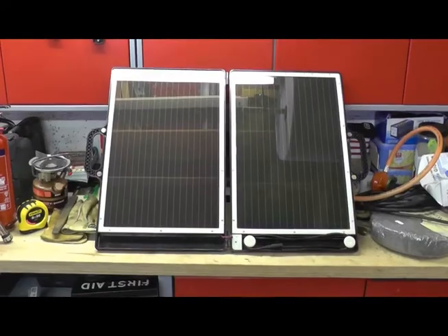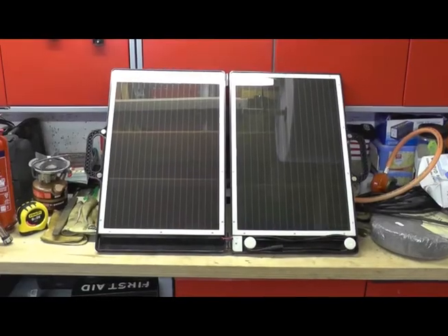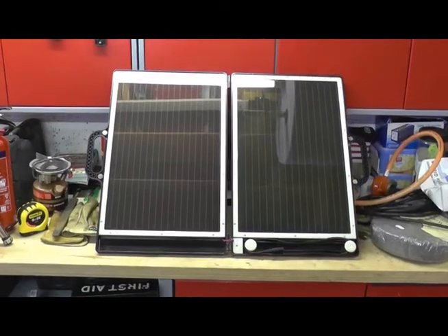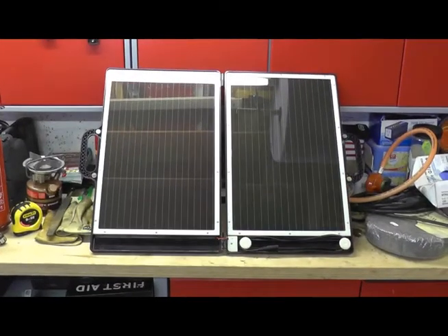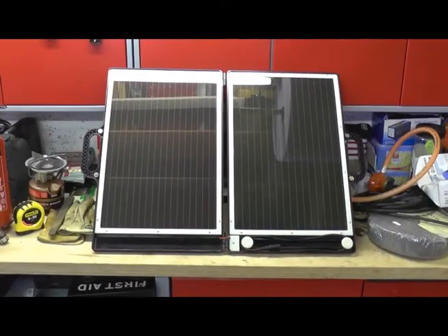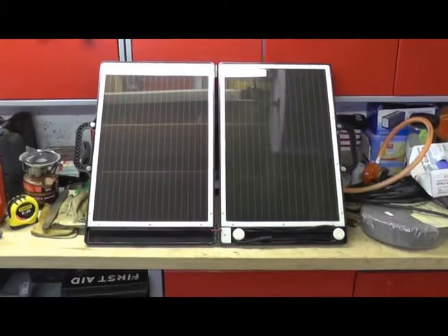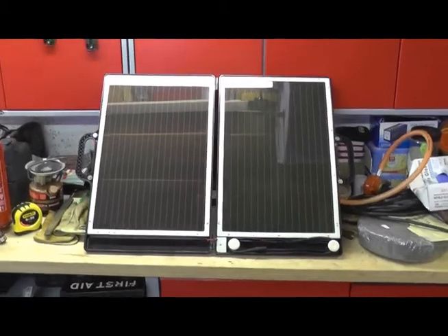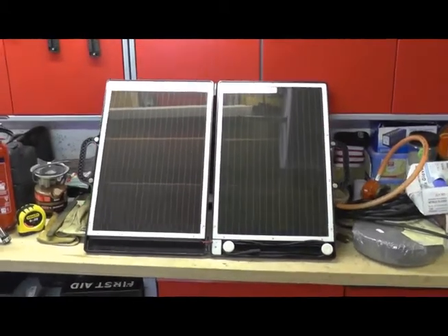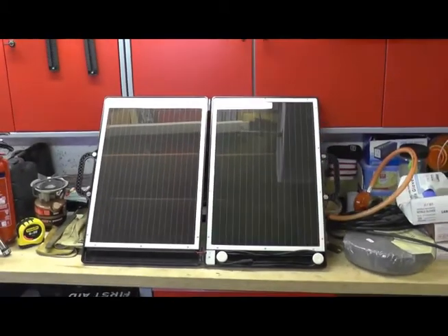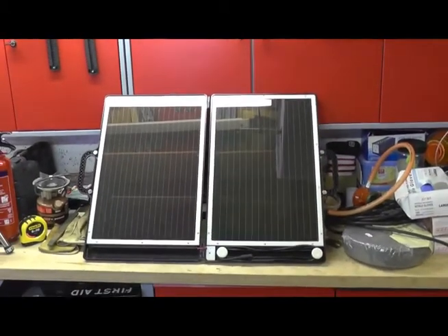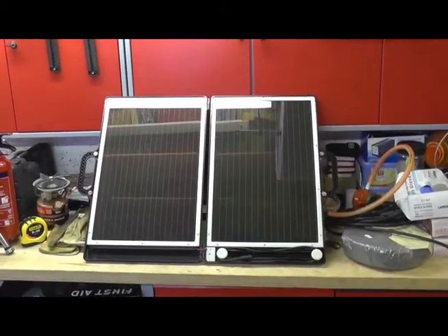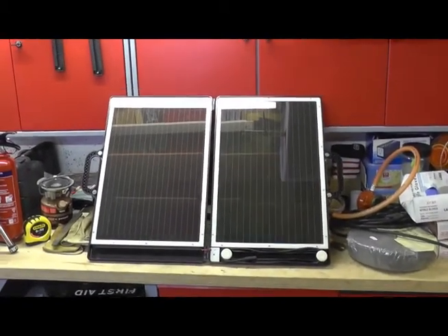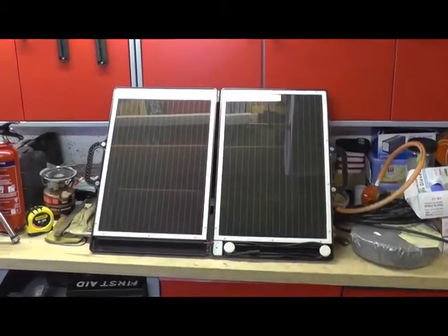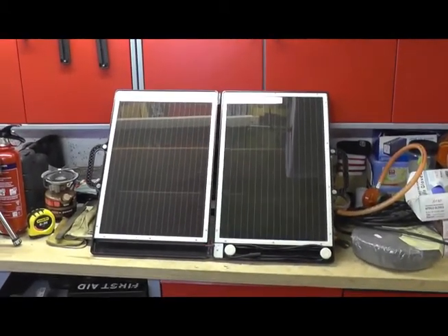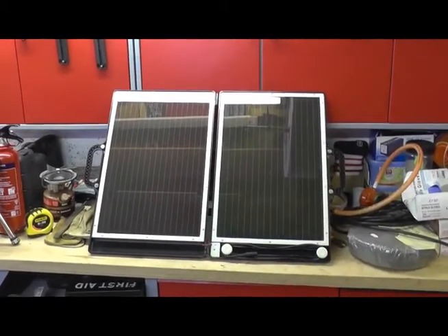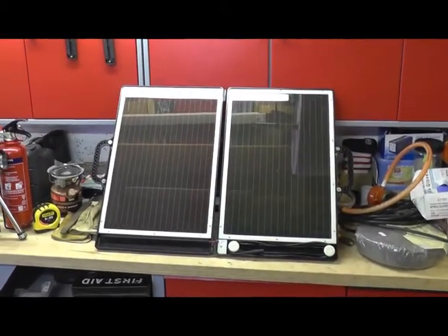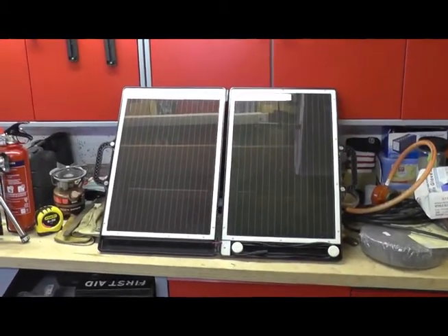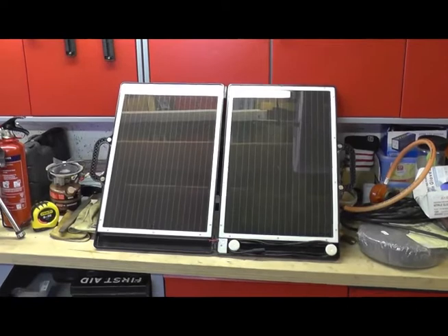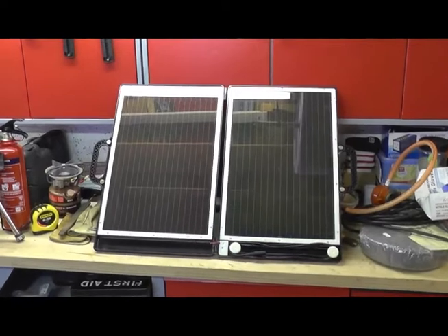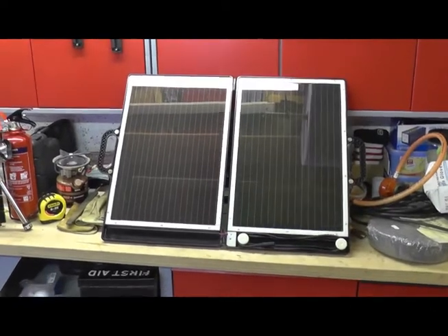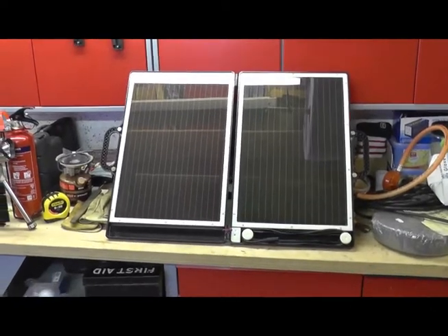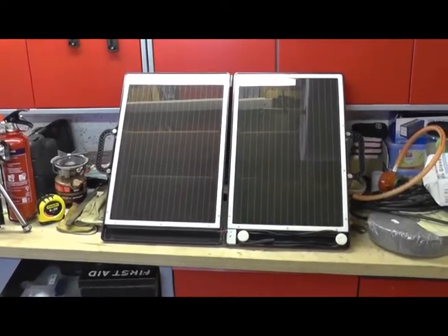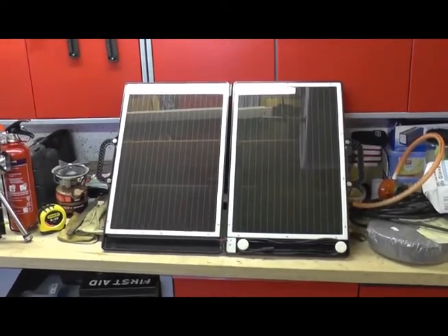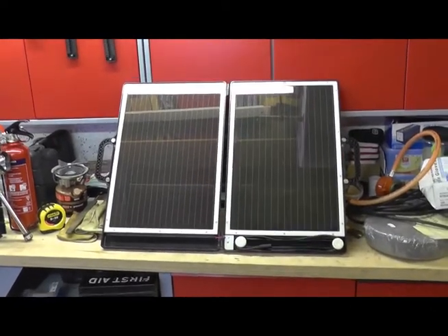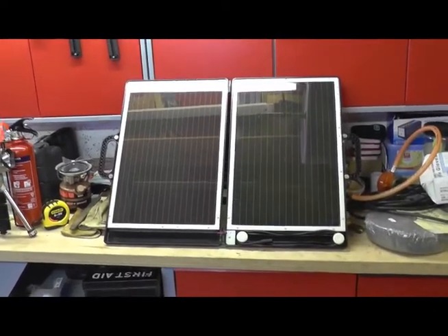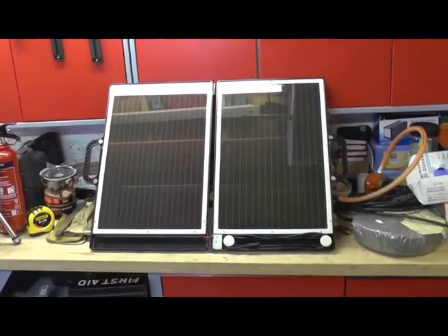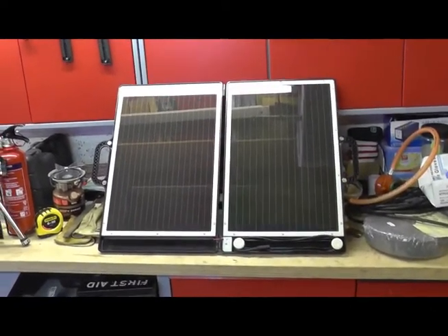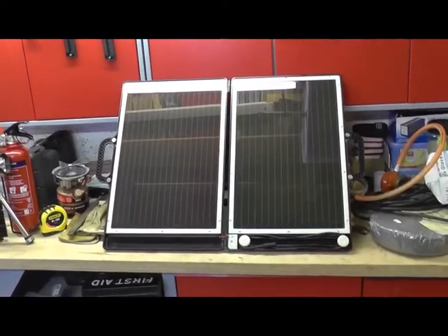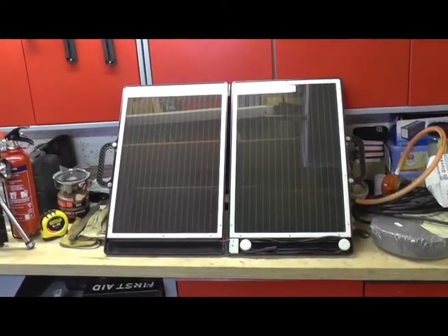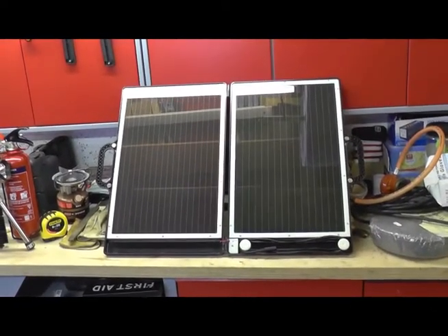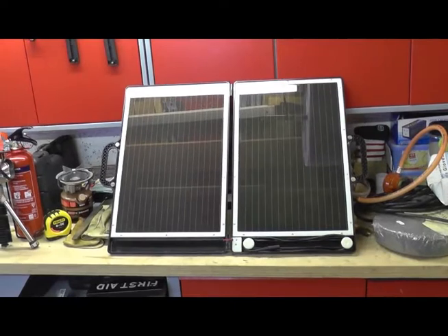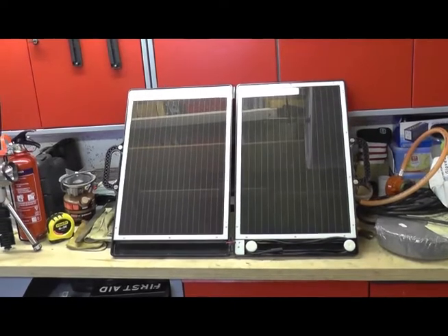Hi guys, welcome to the workshop. I just thought I'd let you know about a little upgrade that I'm going to carry out over the next day to my solar kit, because the panel you're looking at at the moment is a 13 watt solar panel.